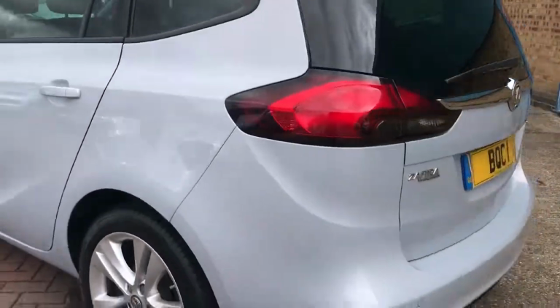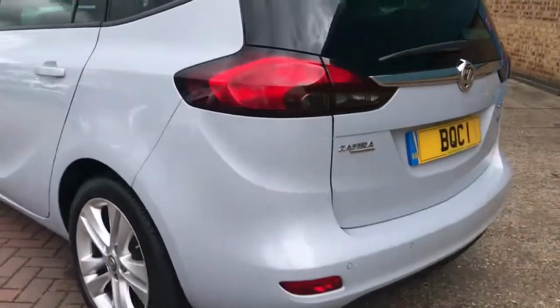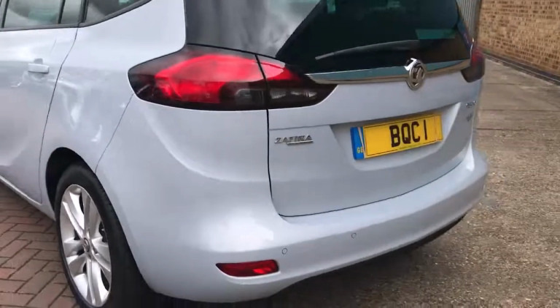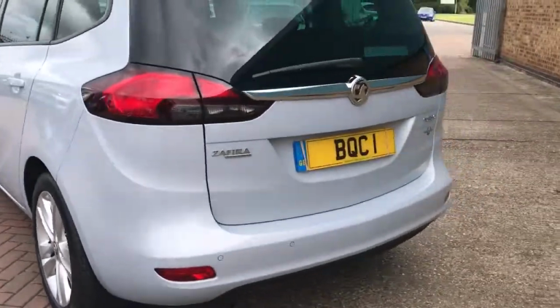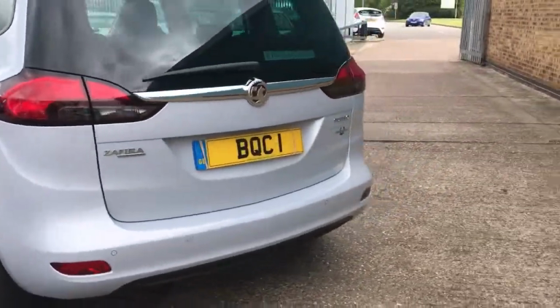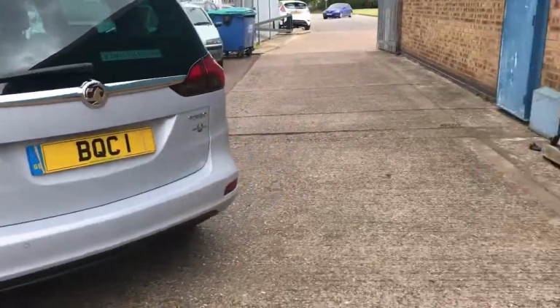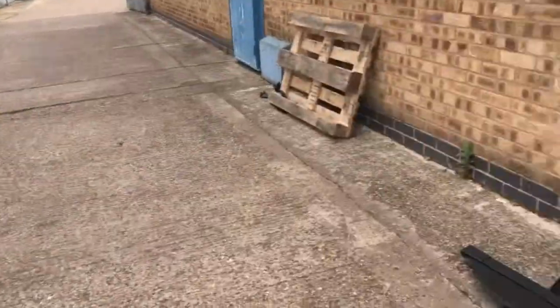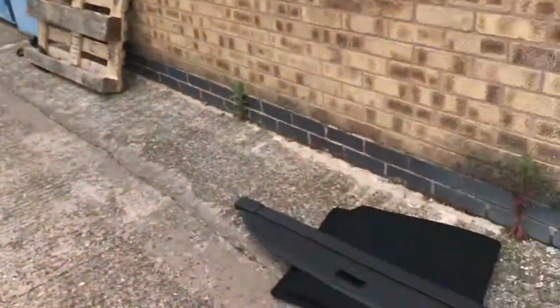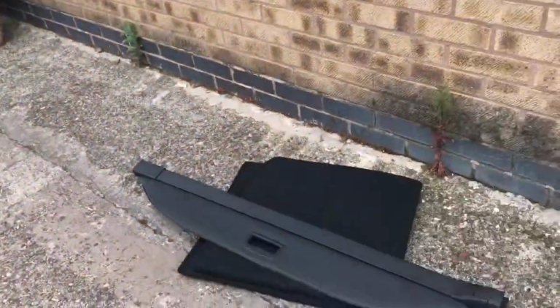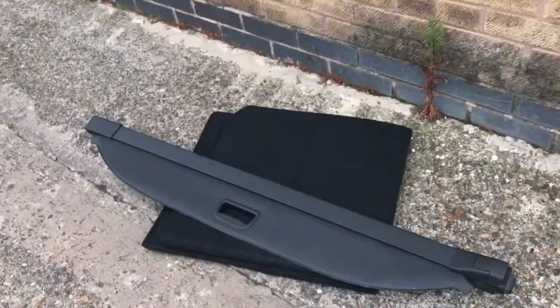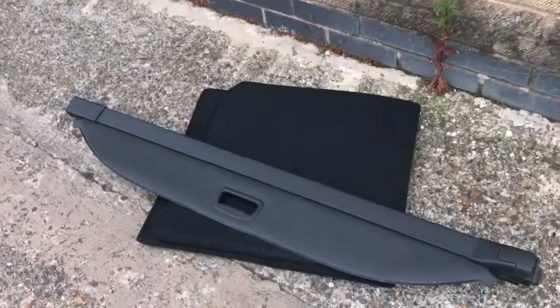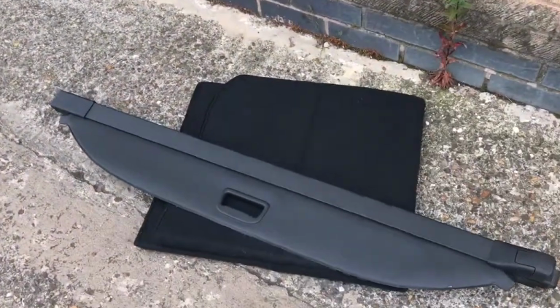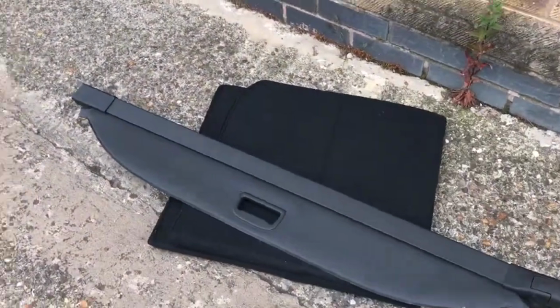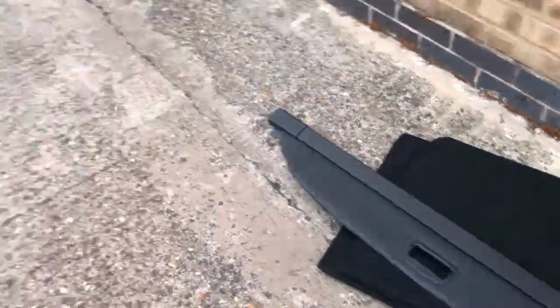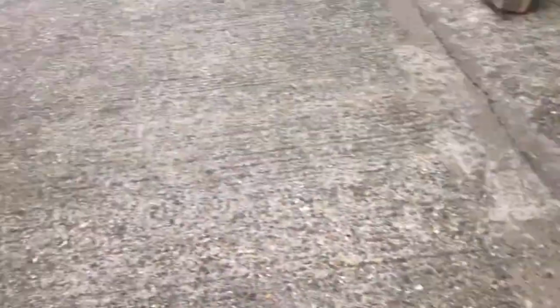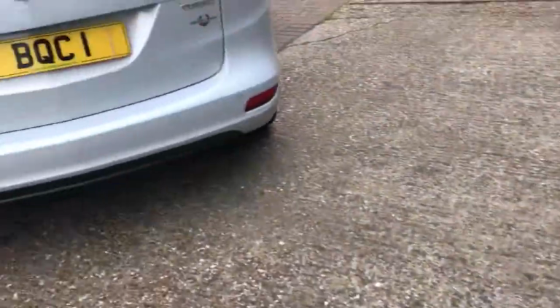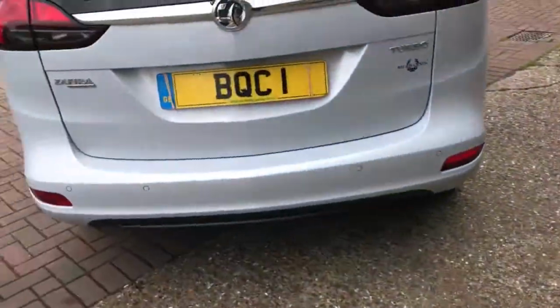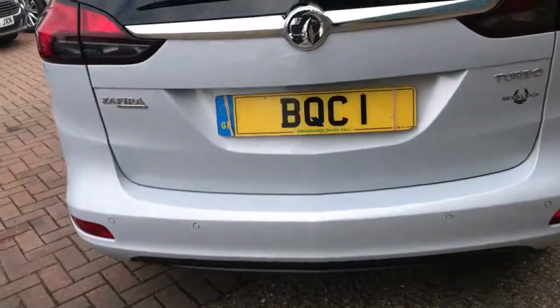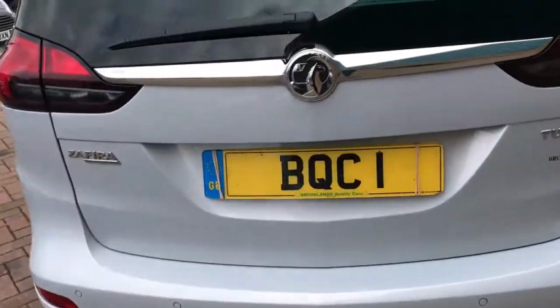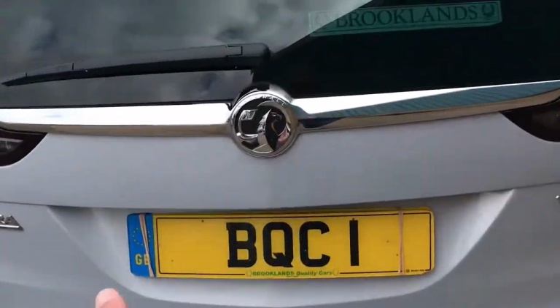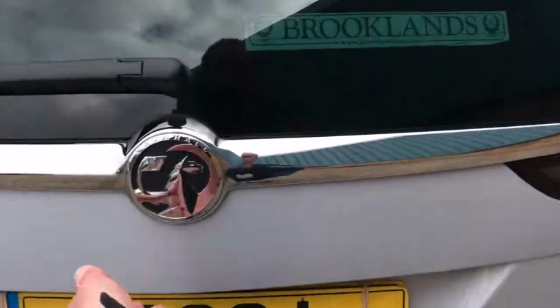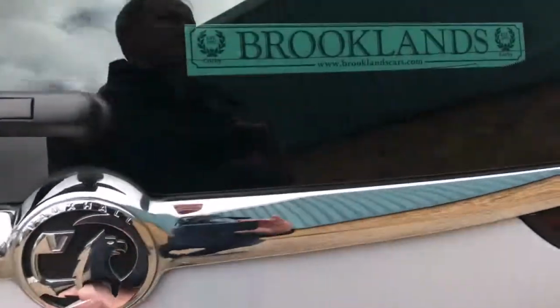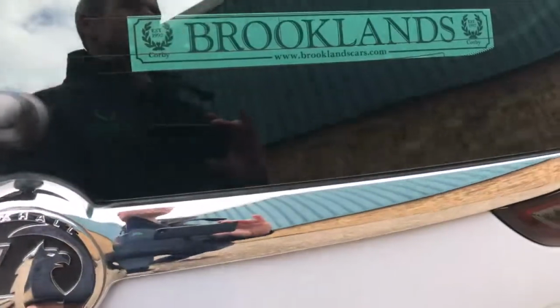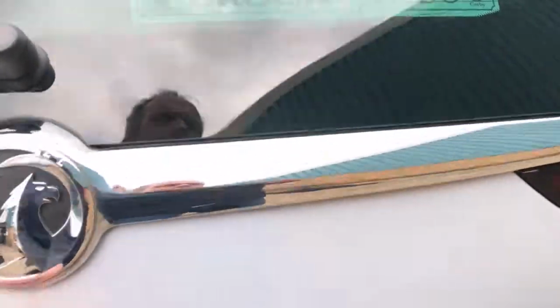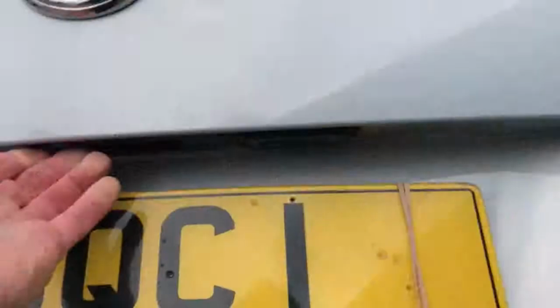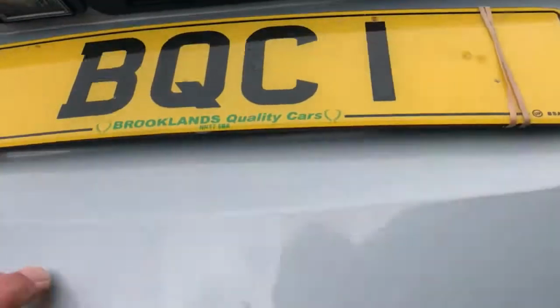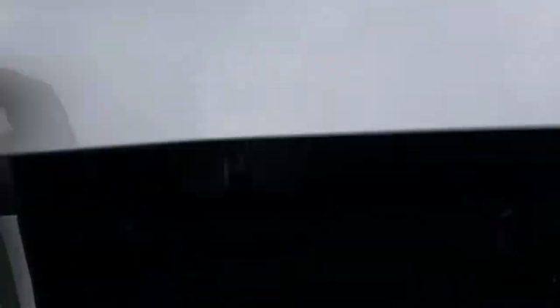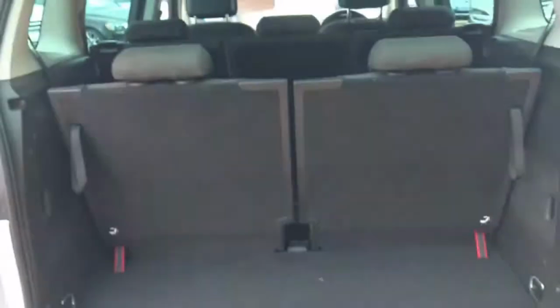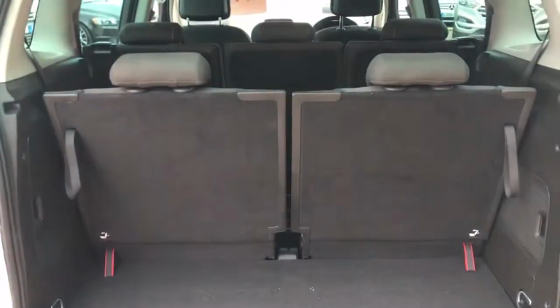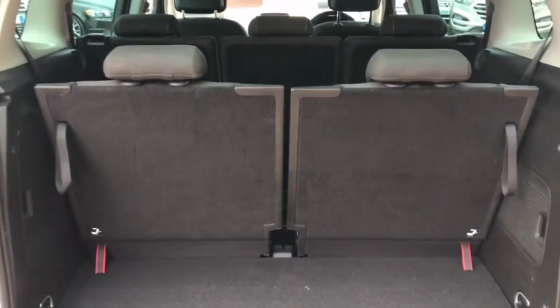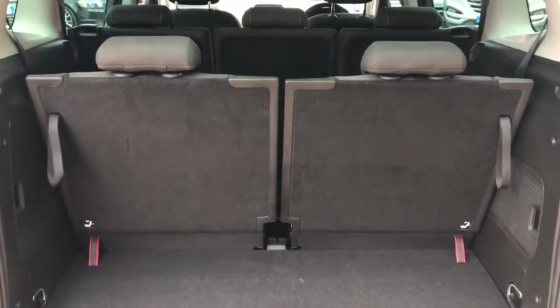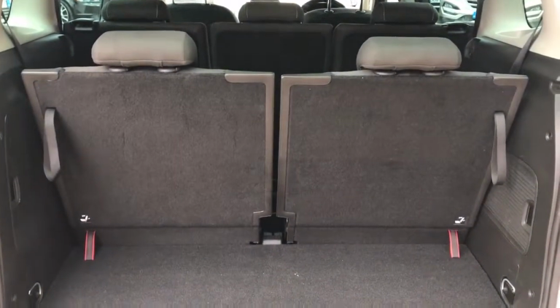It's got satellite navigation, there's a load cover and also a boot mat — if you look at the end of this video you'll see the photos I've put on there.